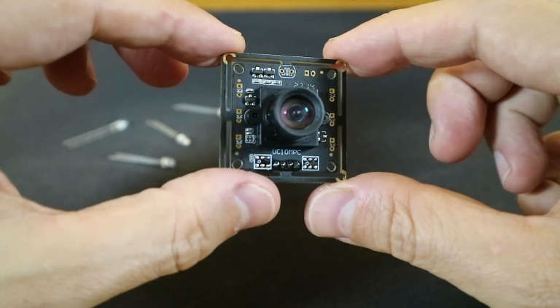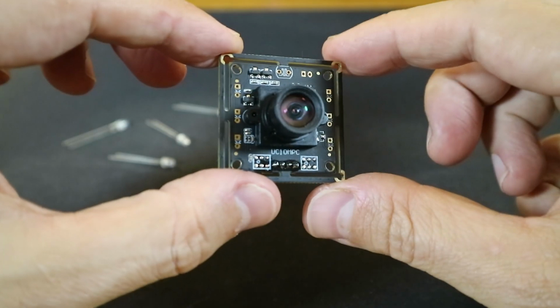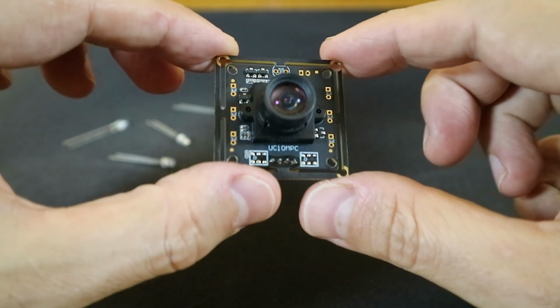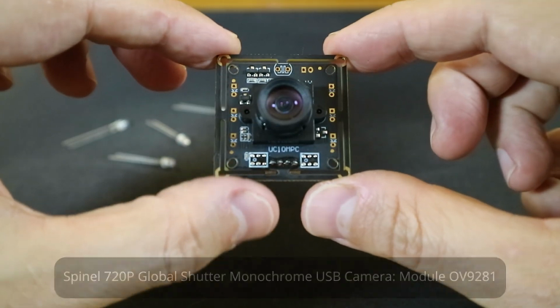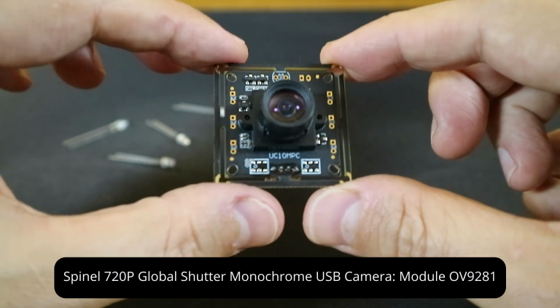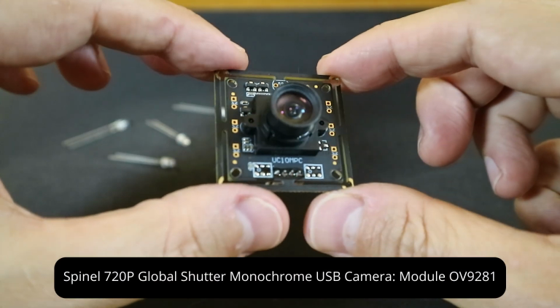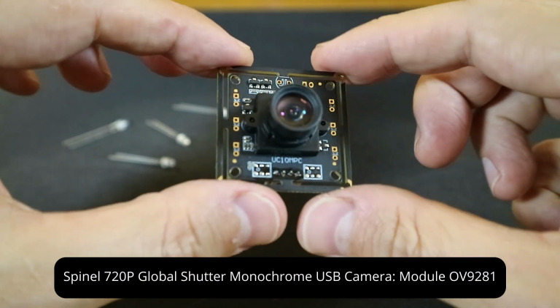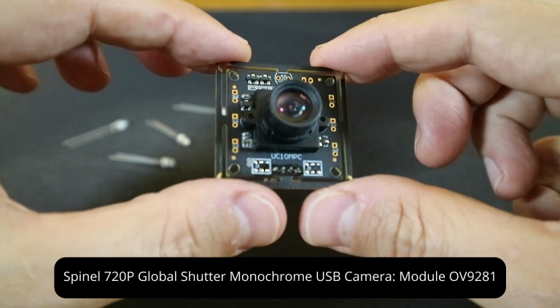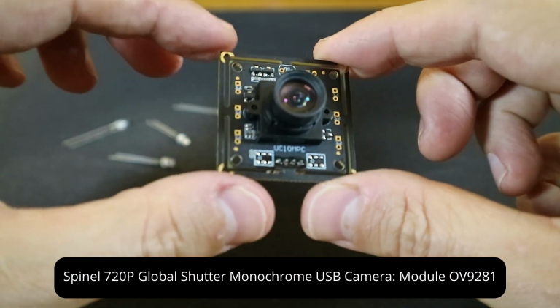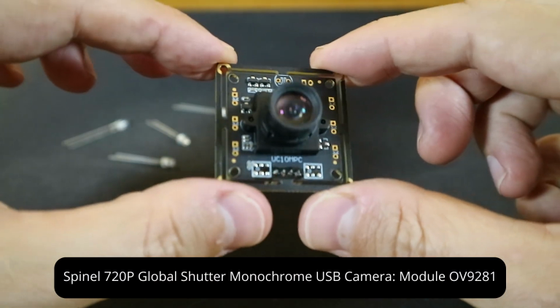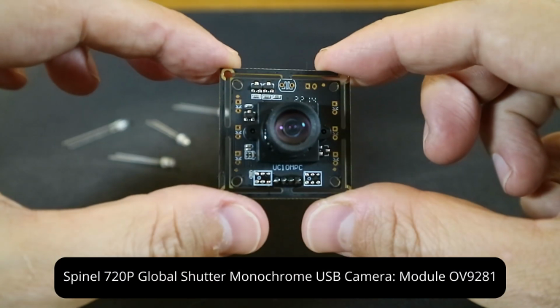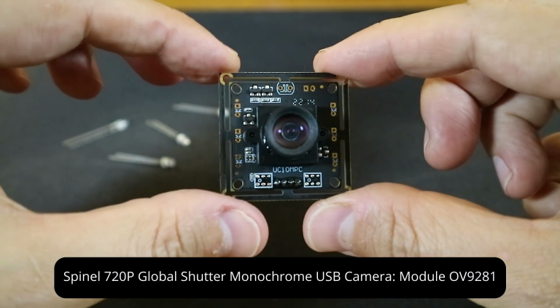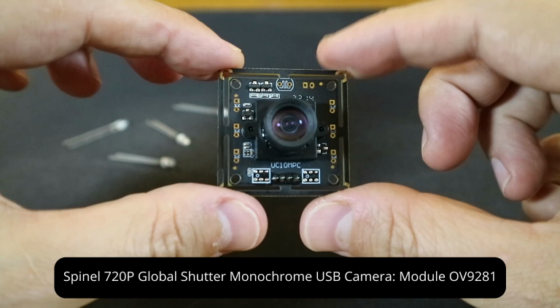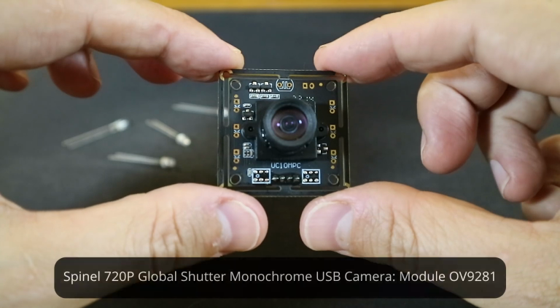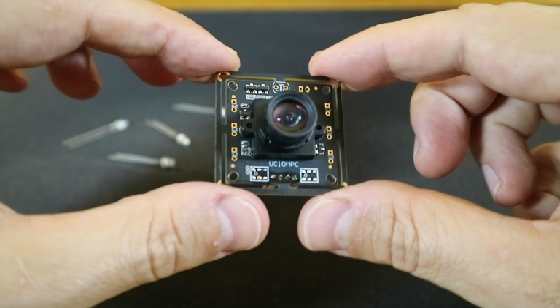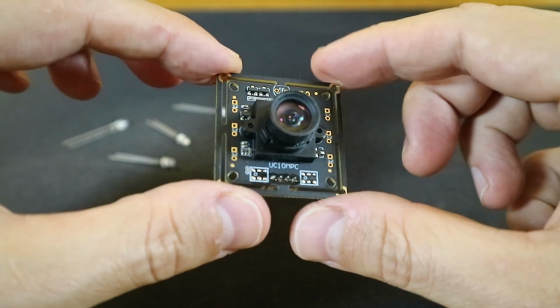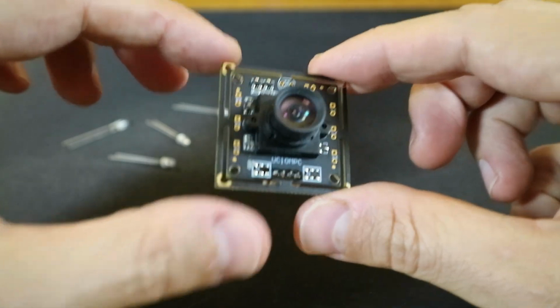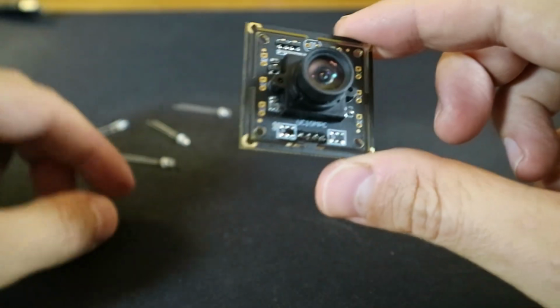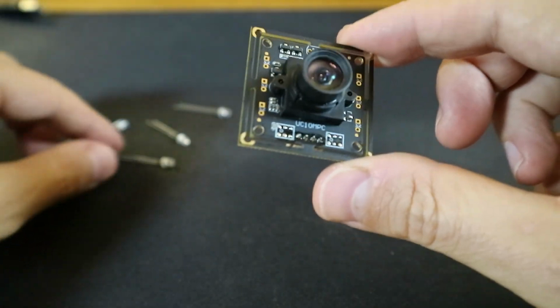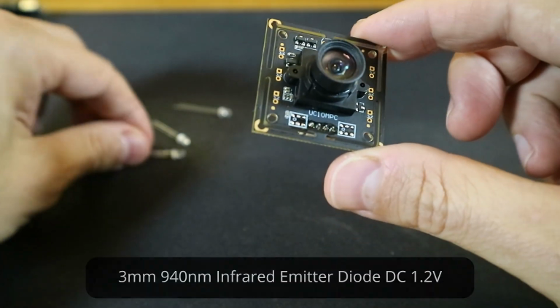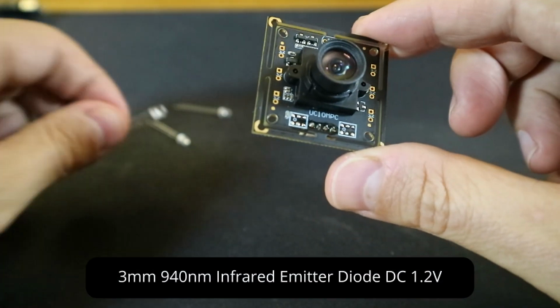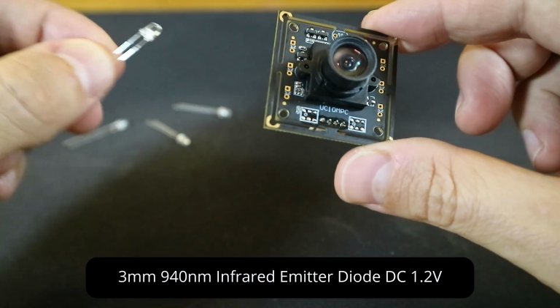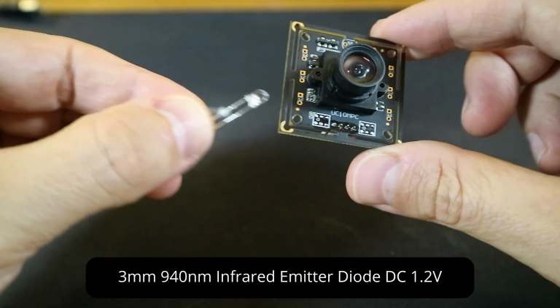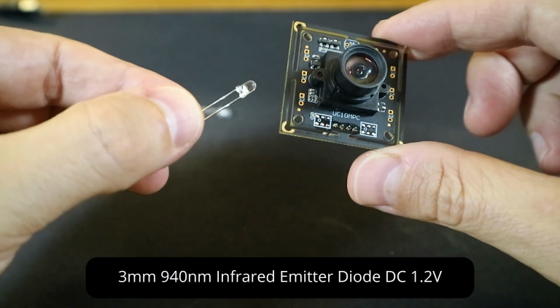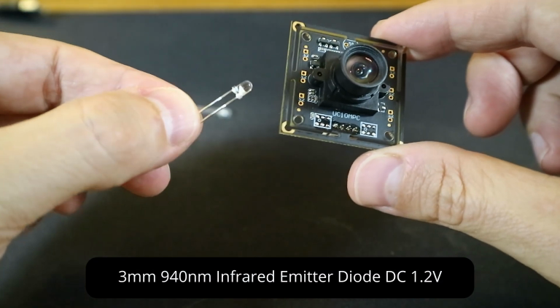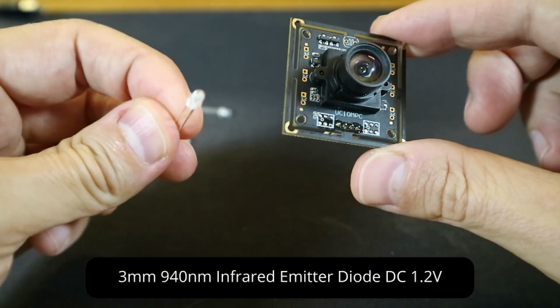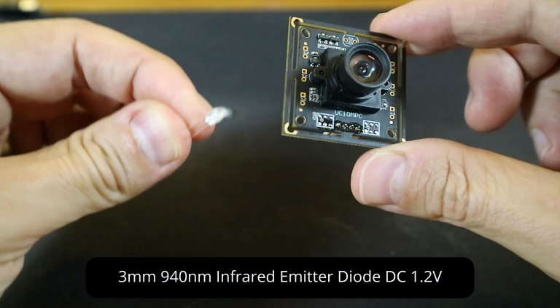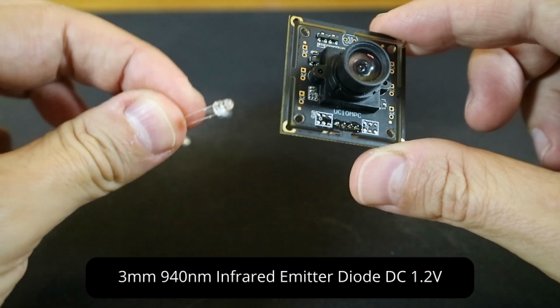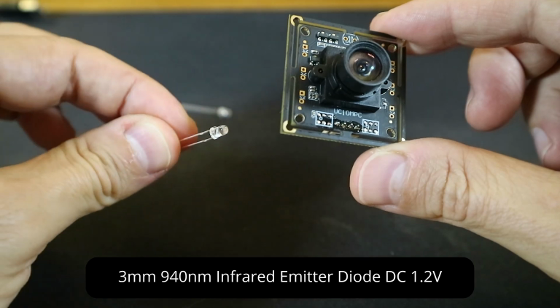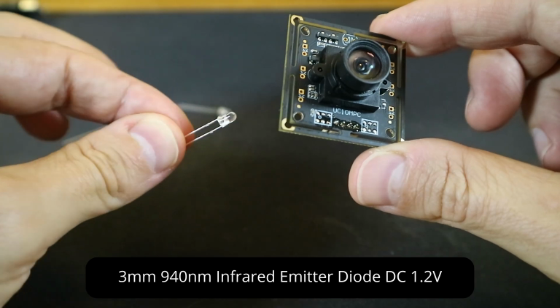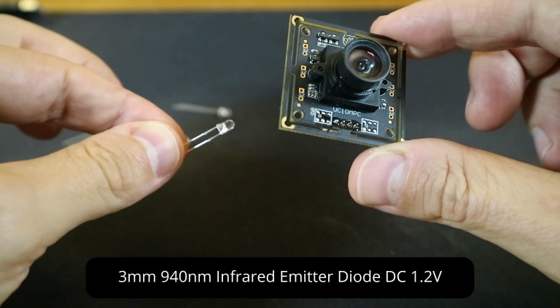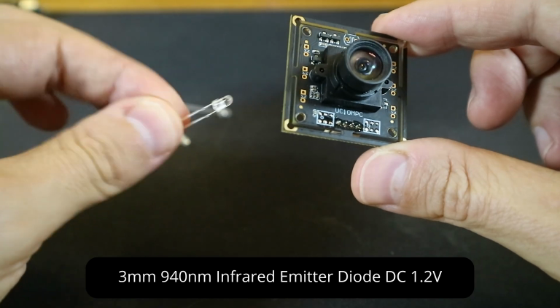For our camera, we're going to be using a monochrome Spinel 720p, which is less than $100 on Amazon. For illumination, we'll use 3mm 940nm IR LEDs, and links for both of these items are in the video description.